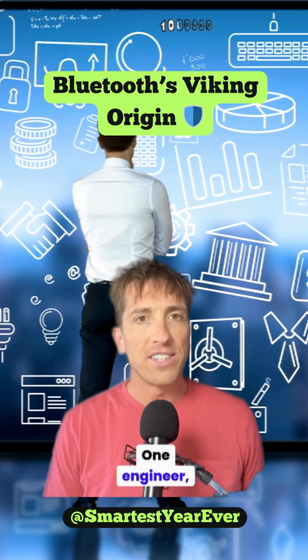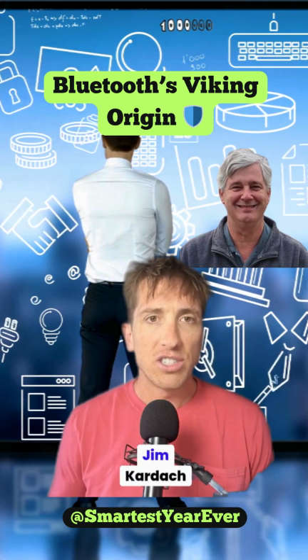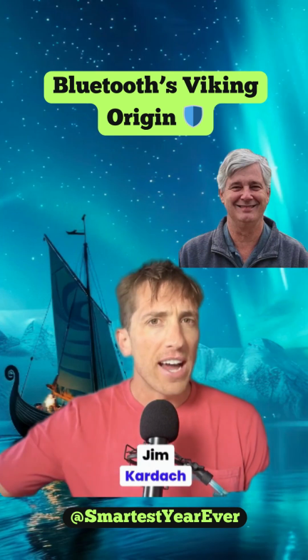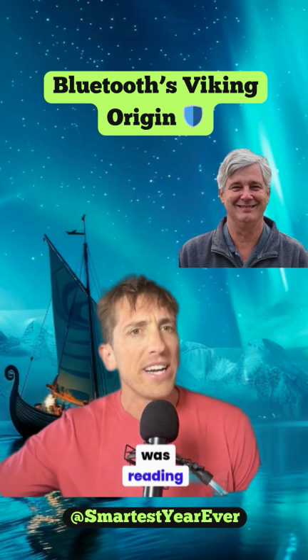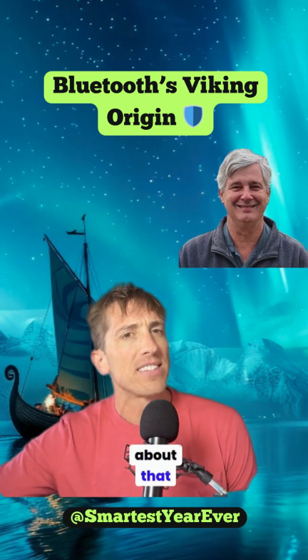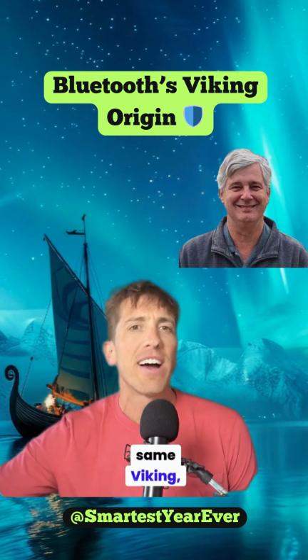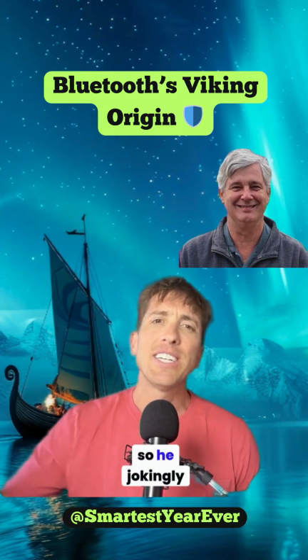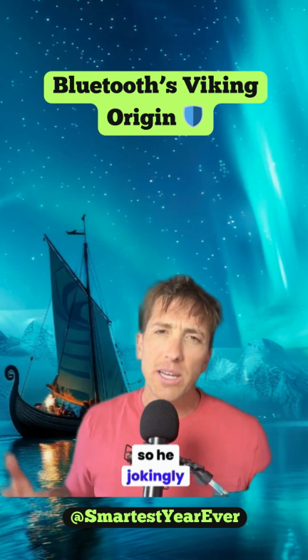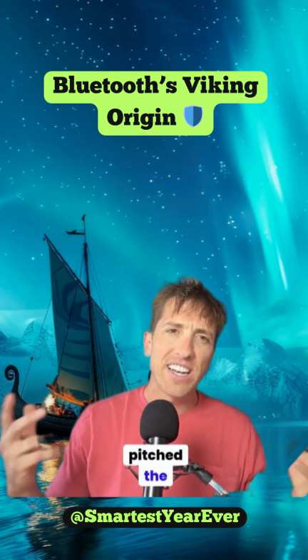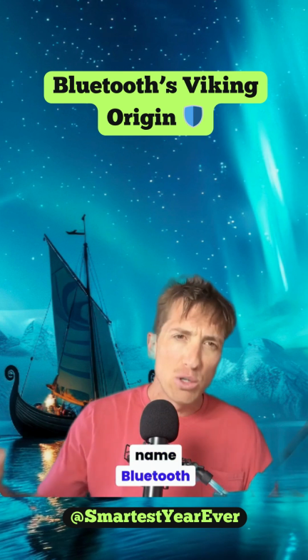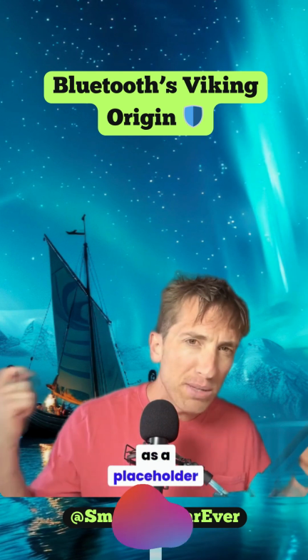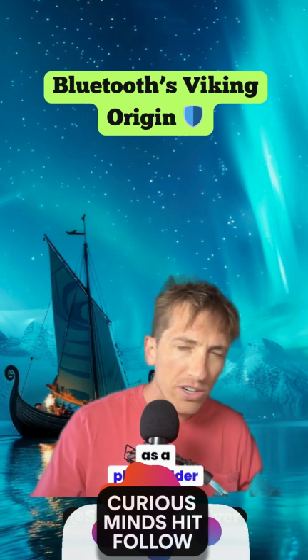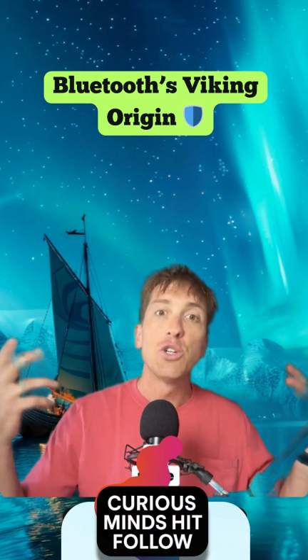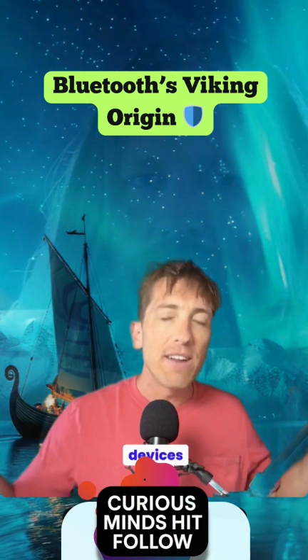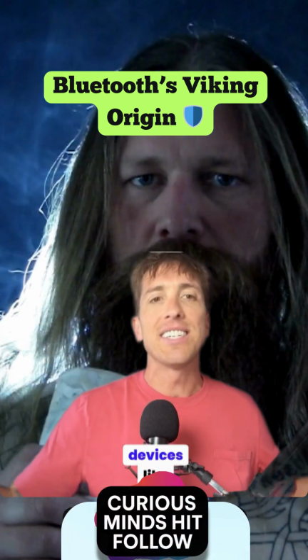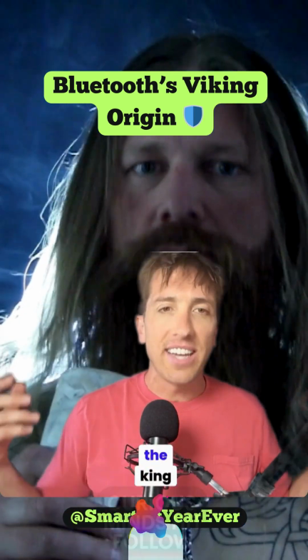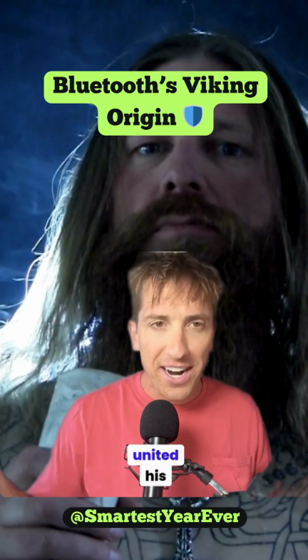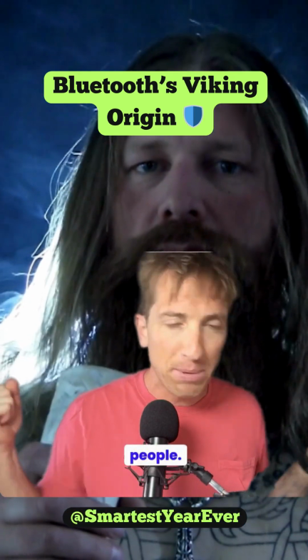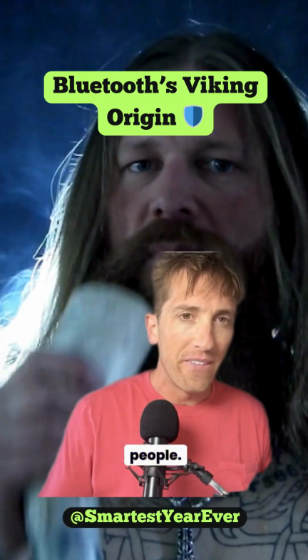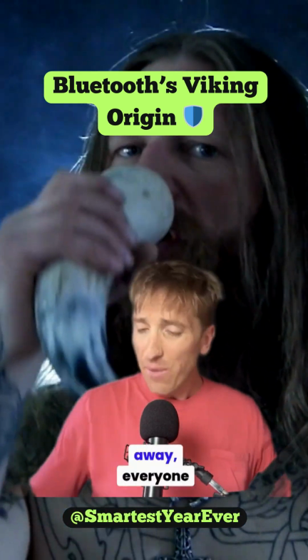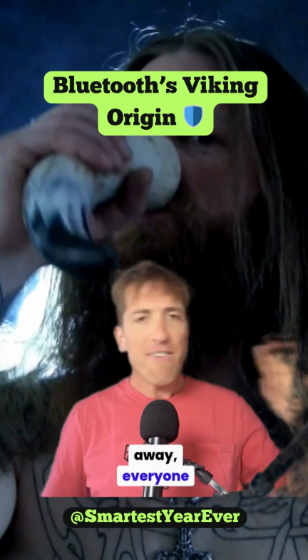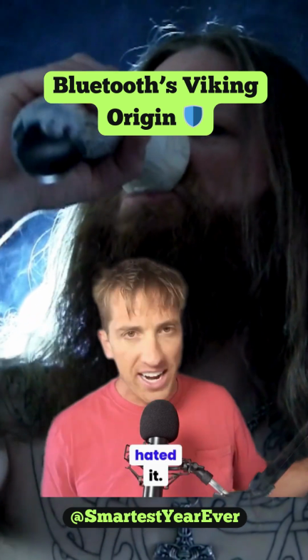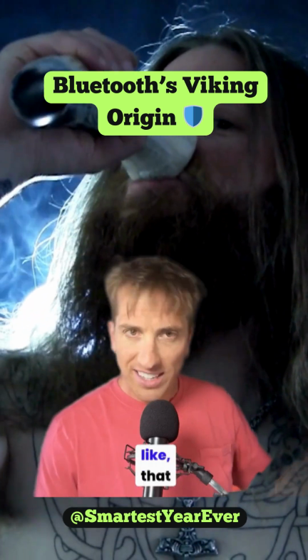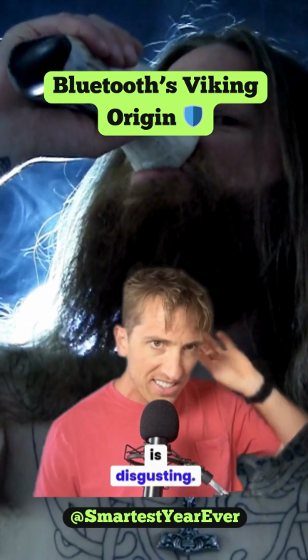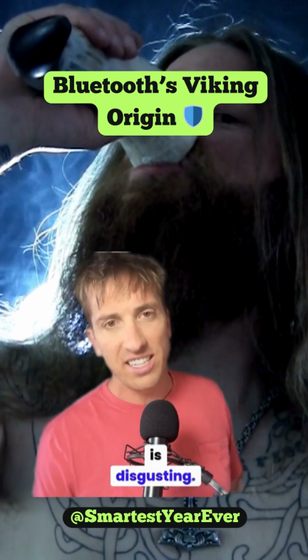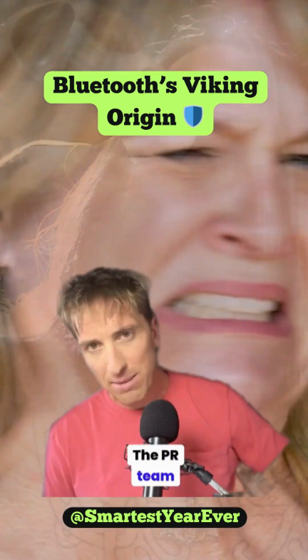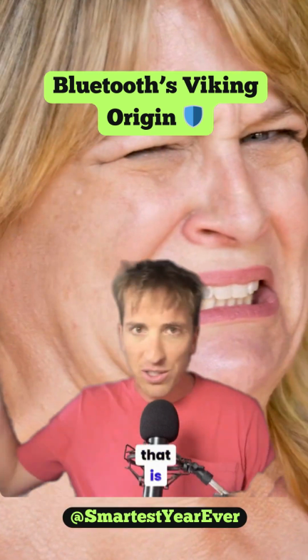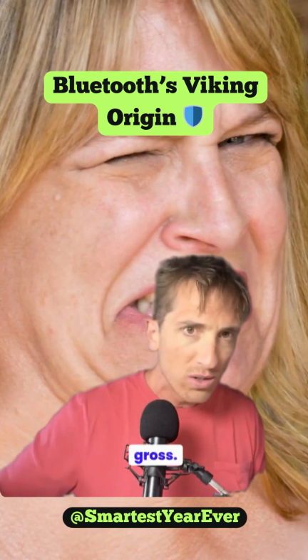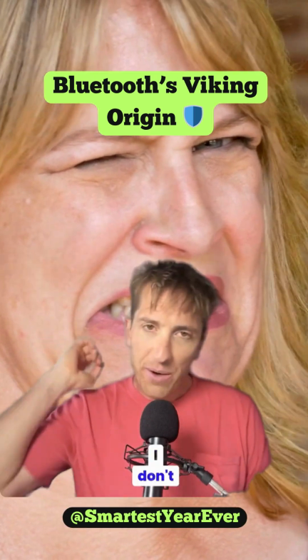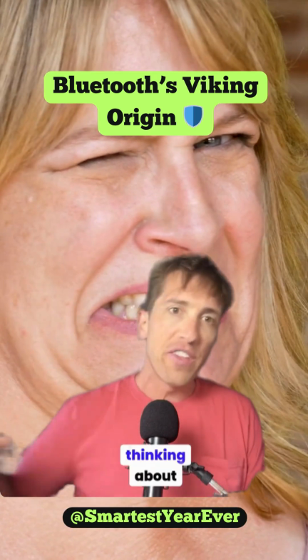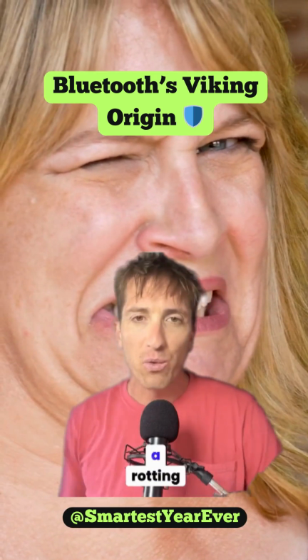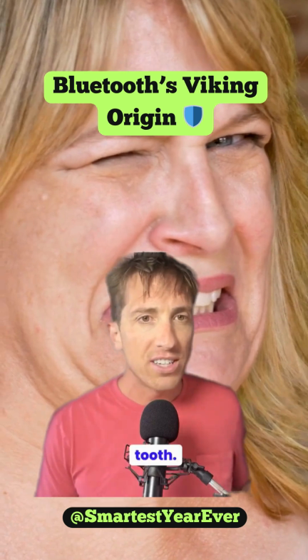One engineer, Jim Kardach, was reading about that same Viking, so he jokingly pitched the name Bluetooth as a placeholder to unite devices like the king united his people. And right away, everyone hated it. They're like, that is disgusting. The PR team's like, that is gross. I don't want everyone thinking about a rotting tooth.